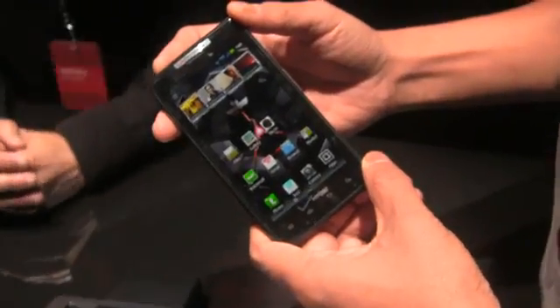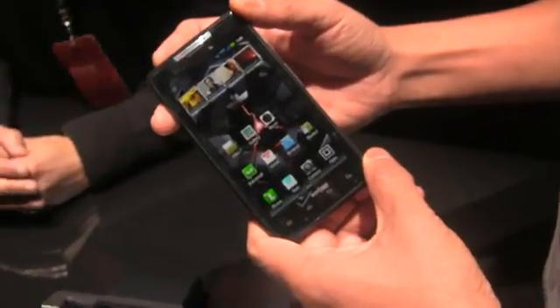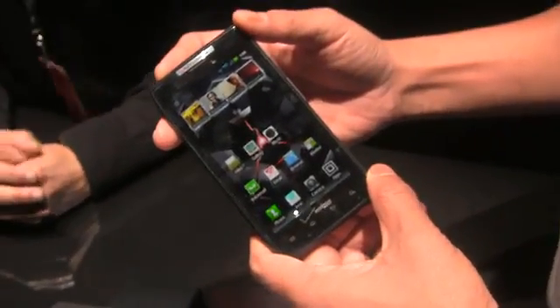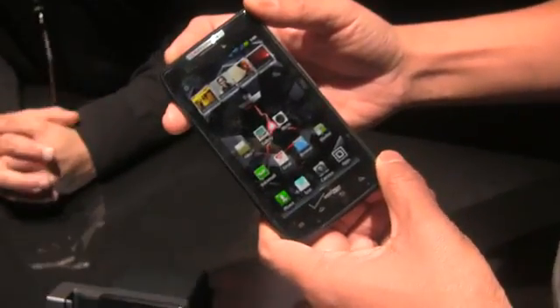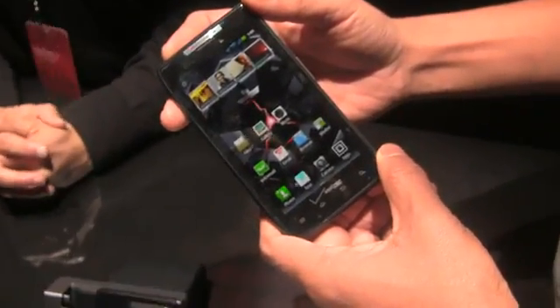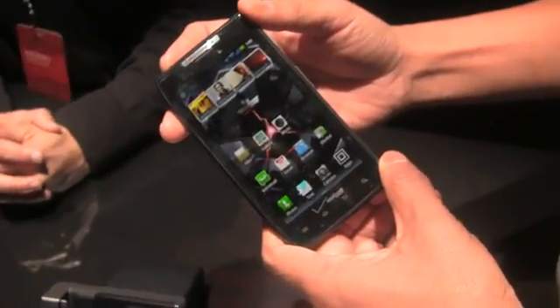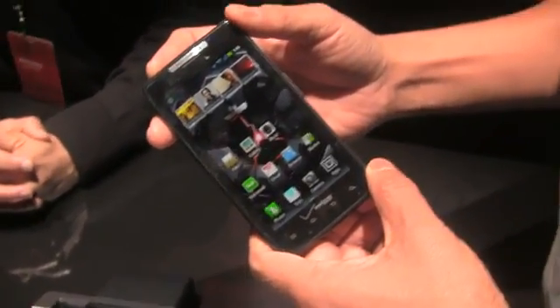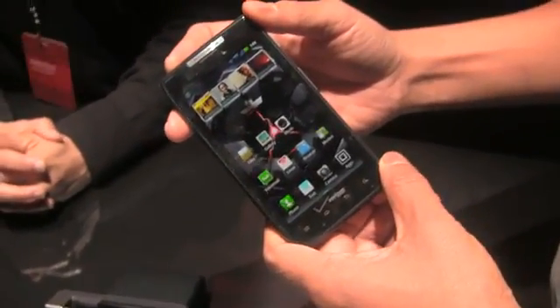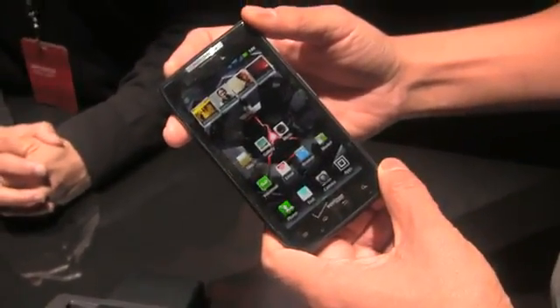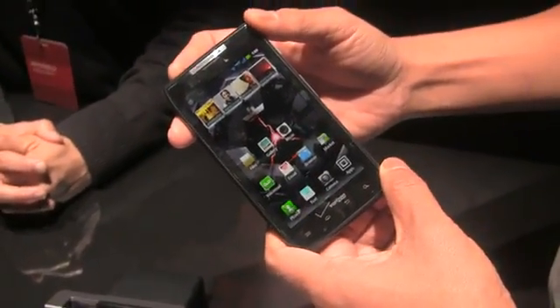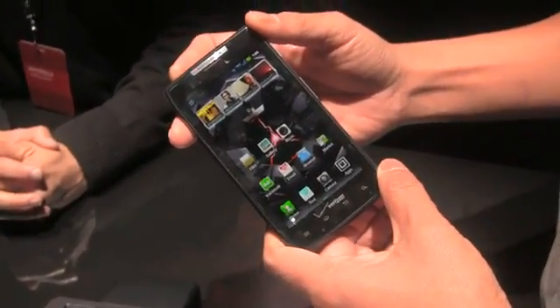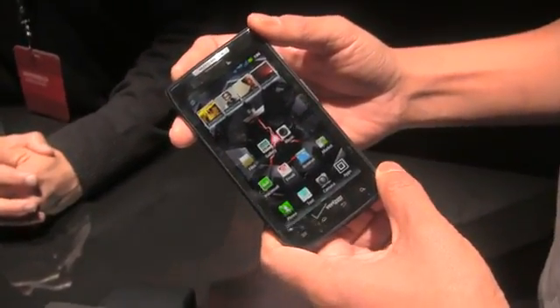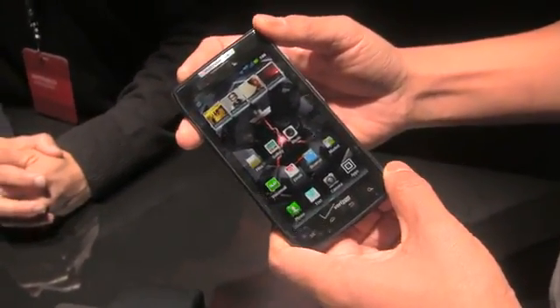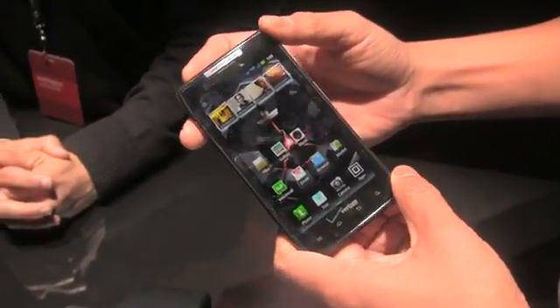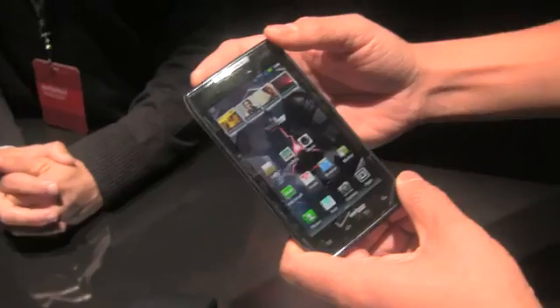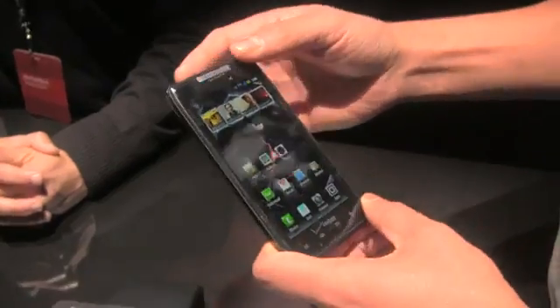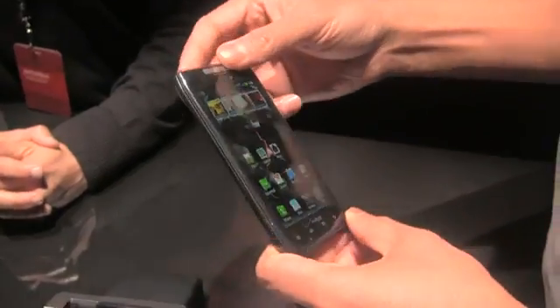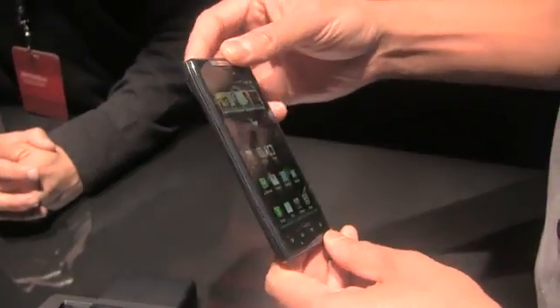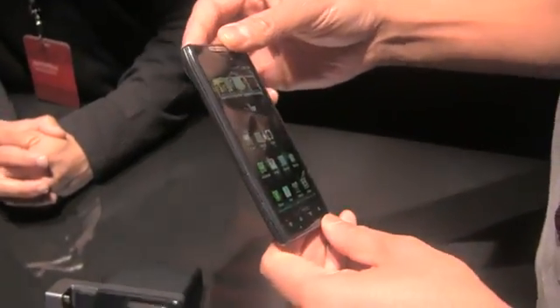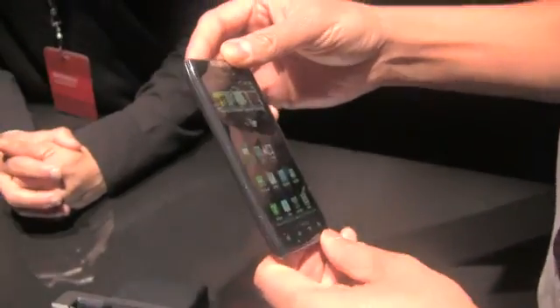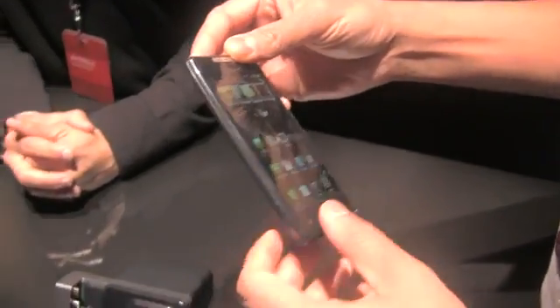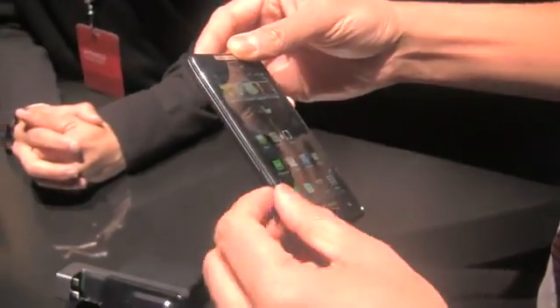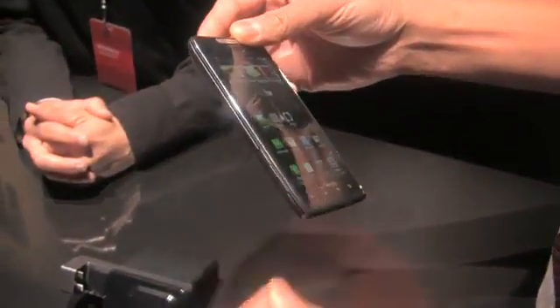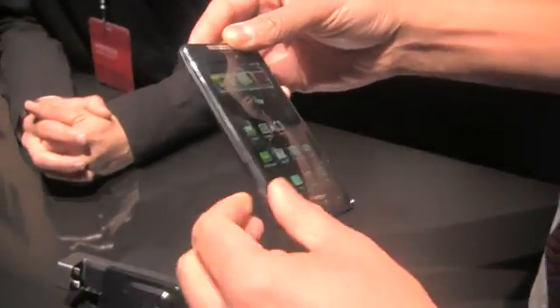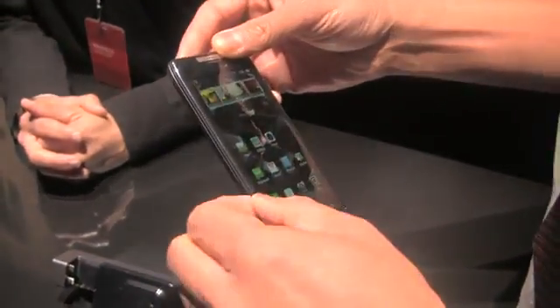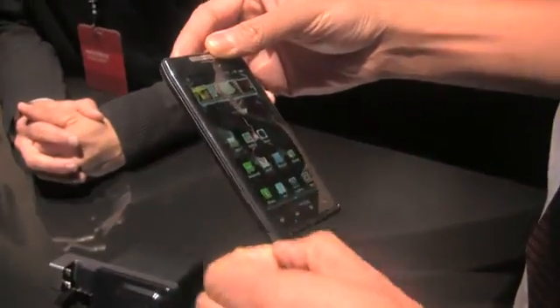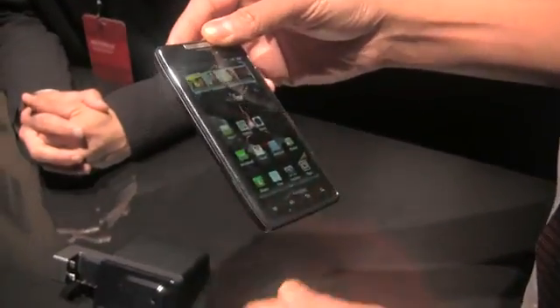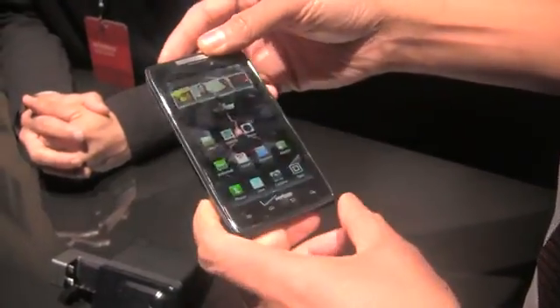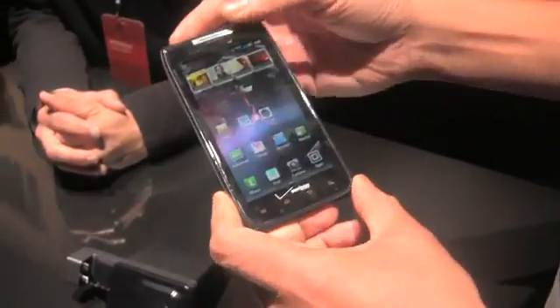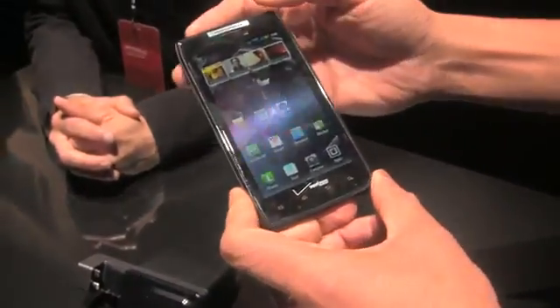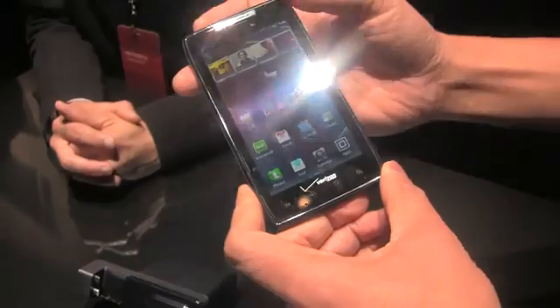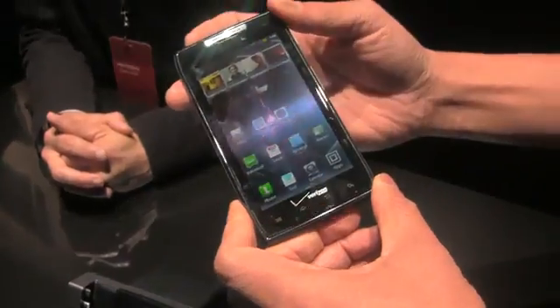Hey, this is Kevin here with FanDroid. I'm at the Motorola Droid Razr launch event for Verizon. I'm actually with Samir here — he's with Verizon, and he's going to give us a quick rundown of some of the major features of the new handset.